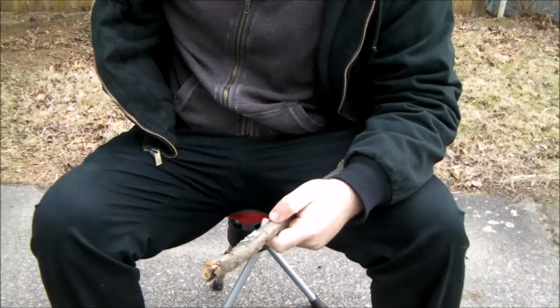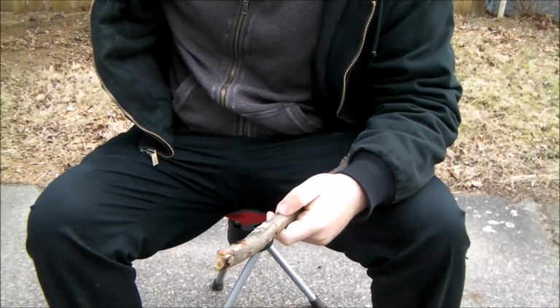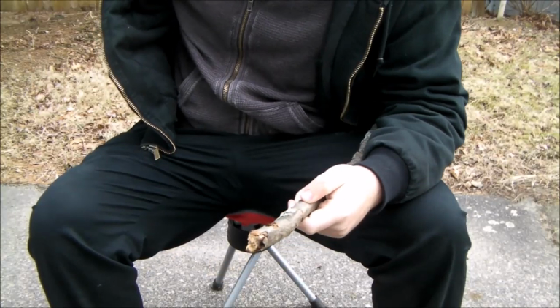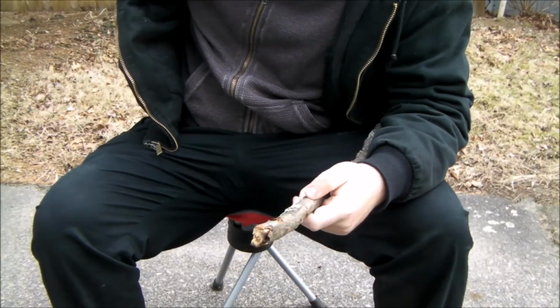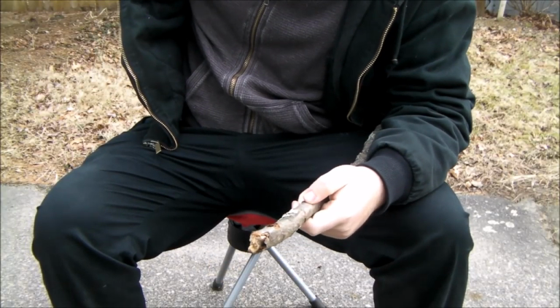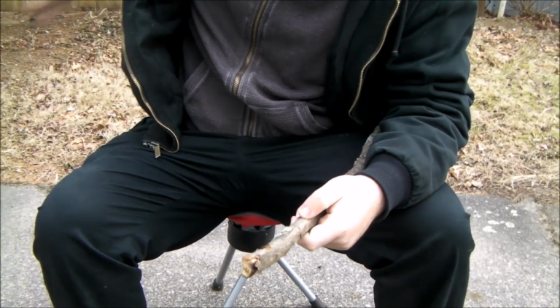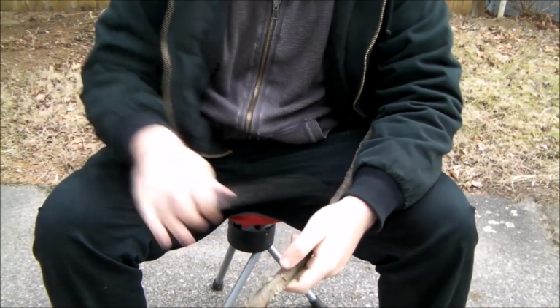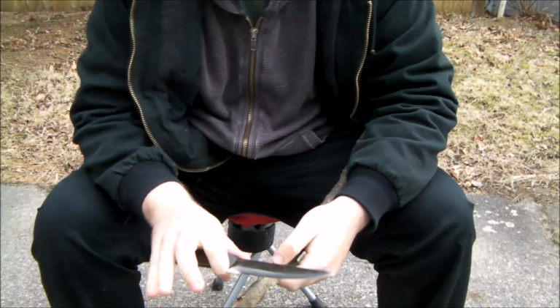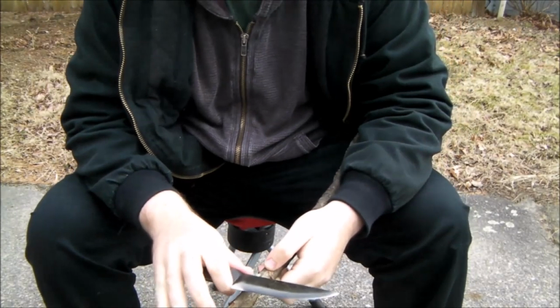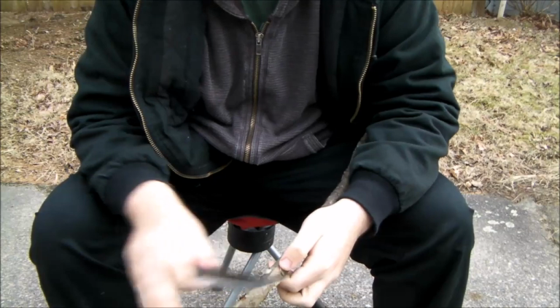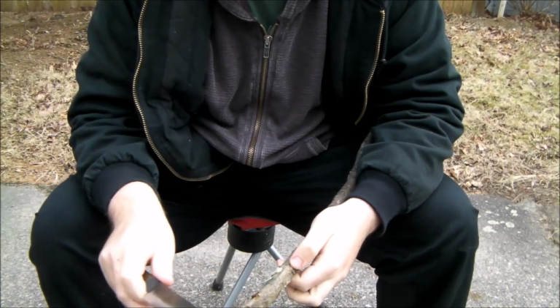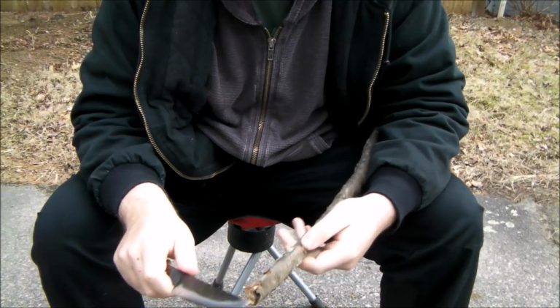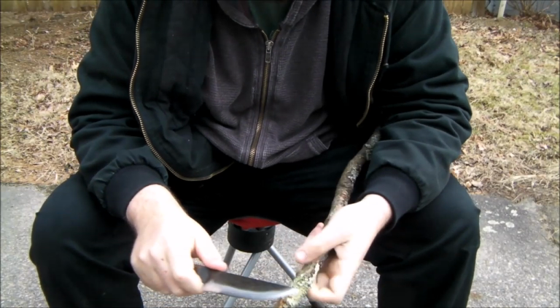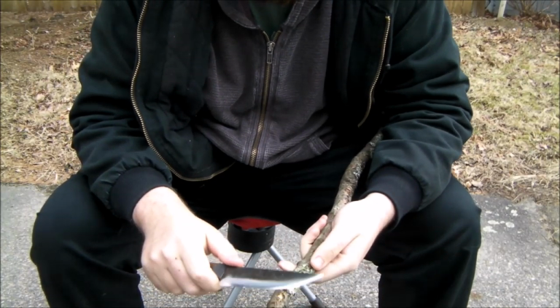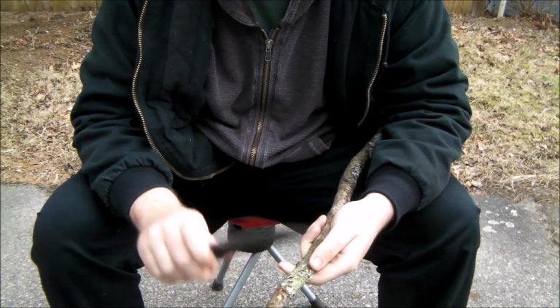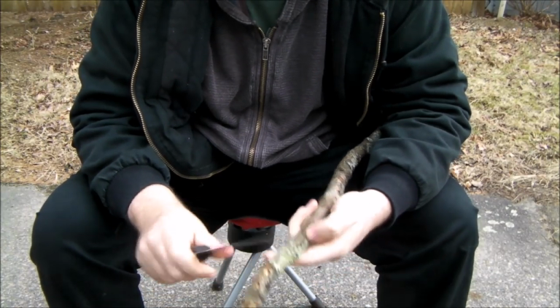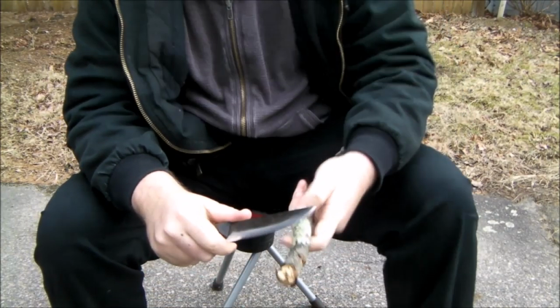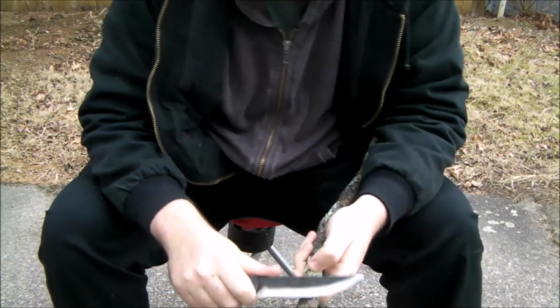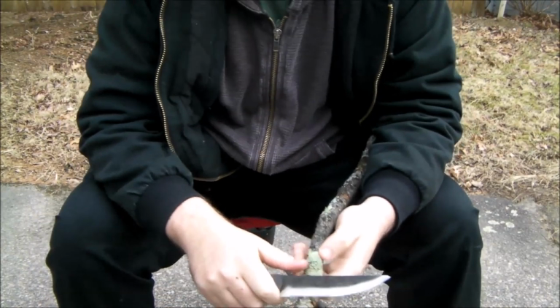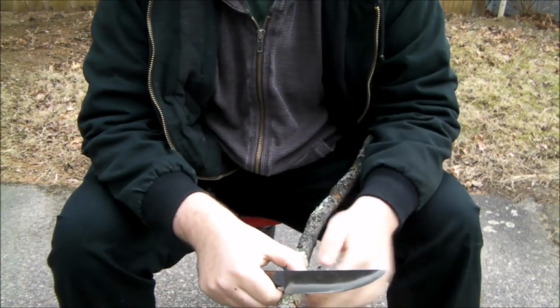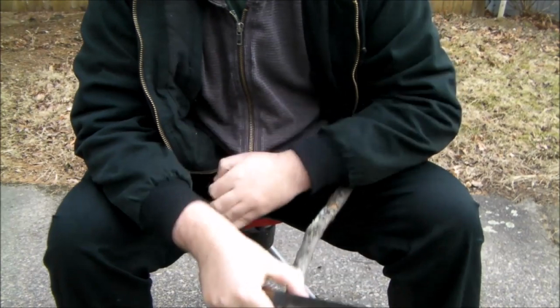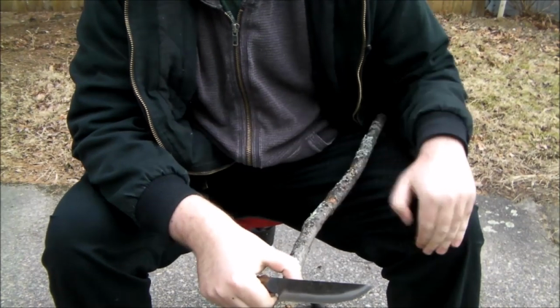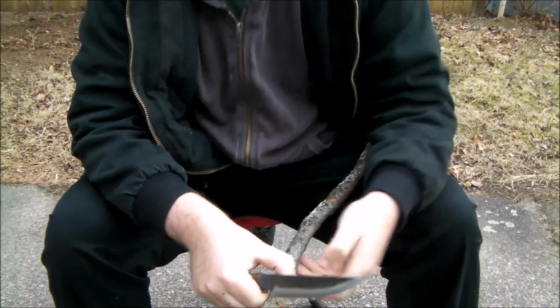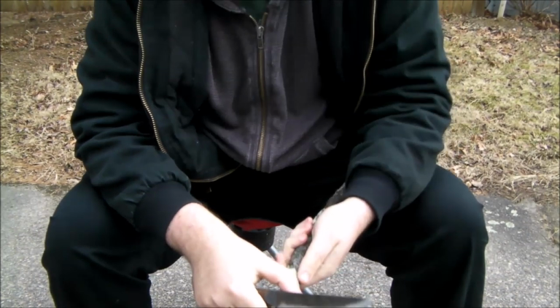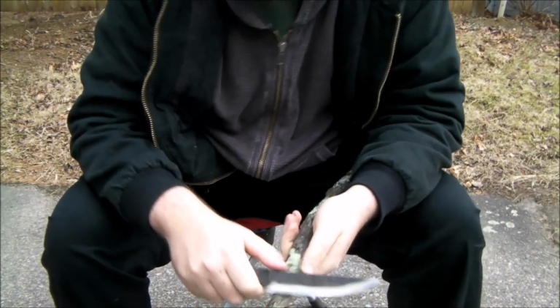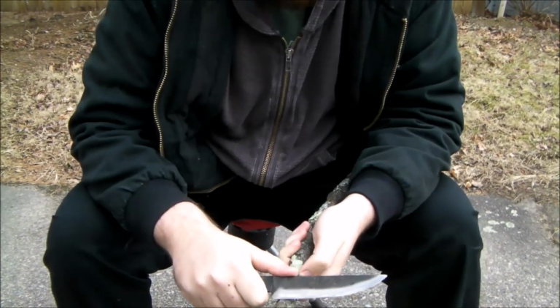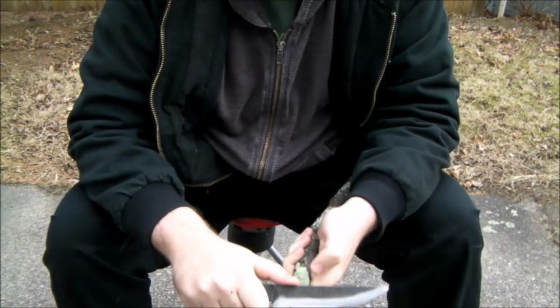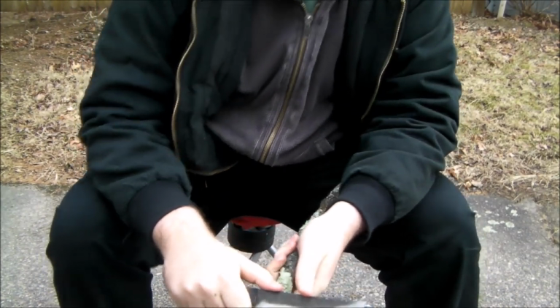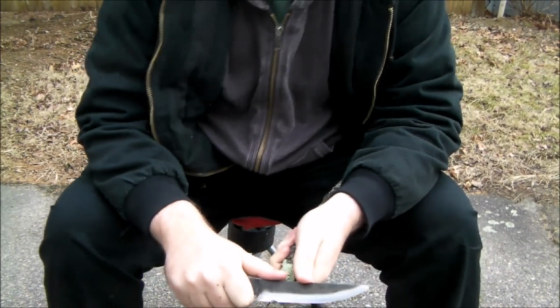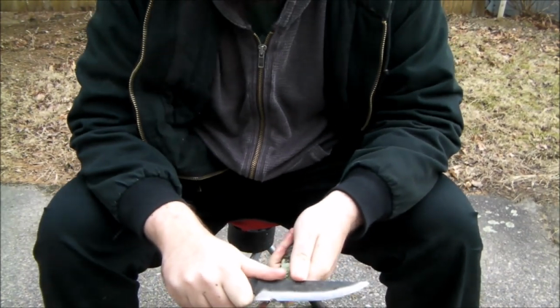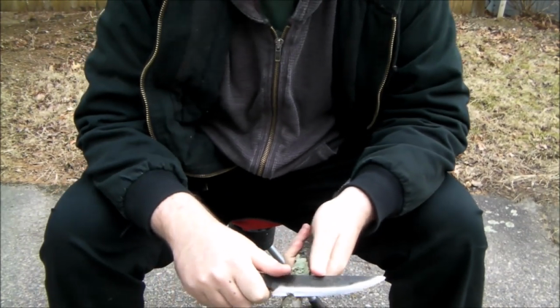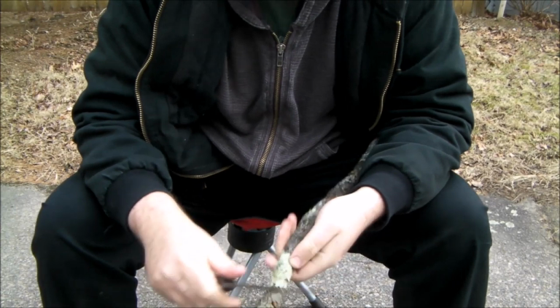Okay guys, let's try this out. I apologize for the wind in advance — we're kind of having a little storm going through in the near future — but let's give this a try. As always, I'm never gonna cut within the triangle of death, and I'm gonna make sure that I am firmly planted for knife safety.